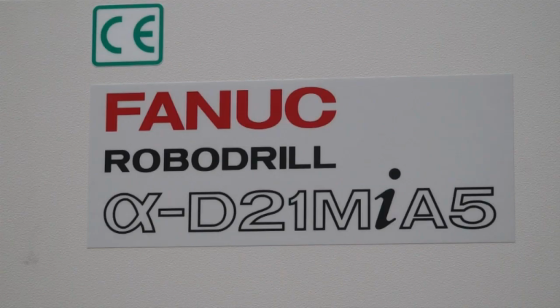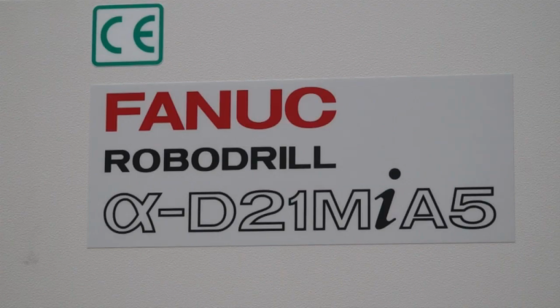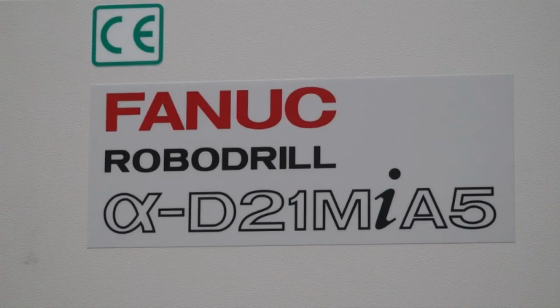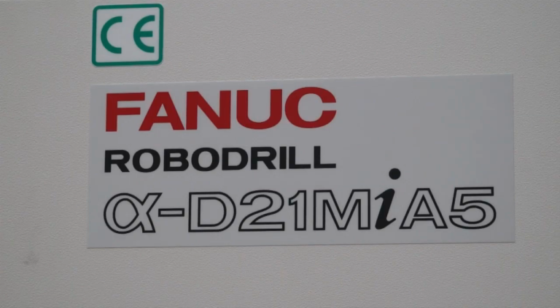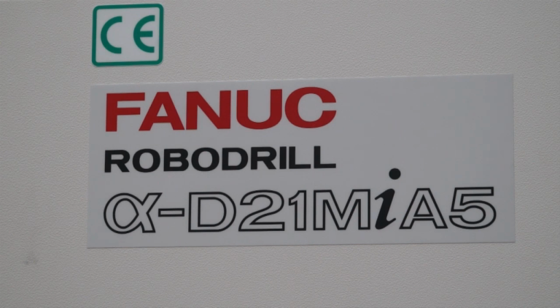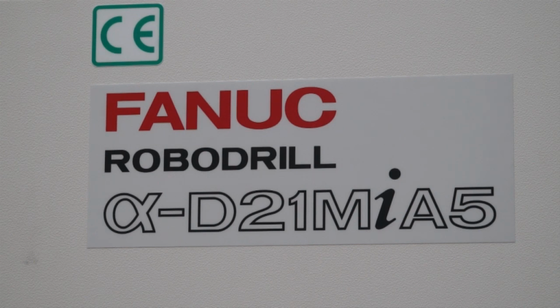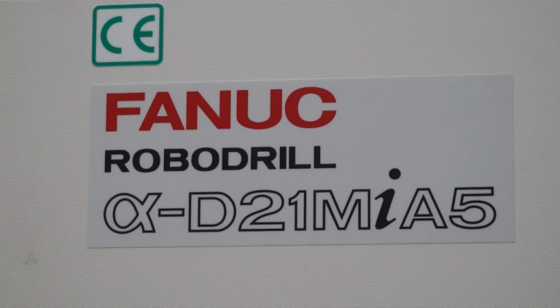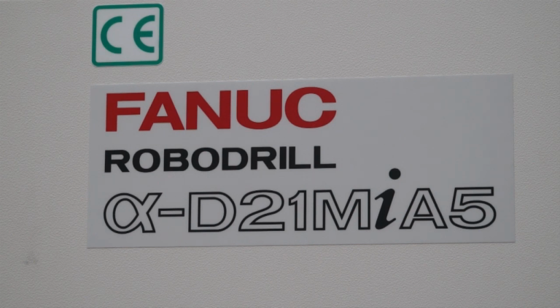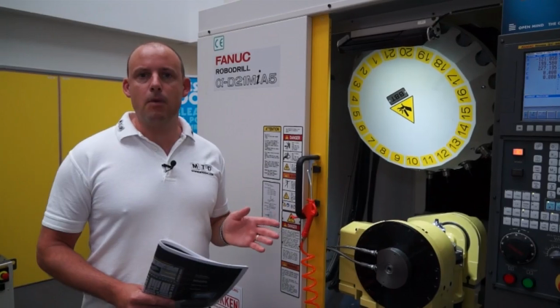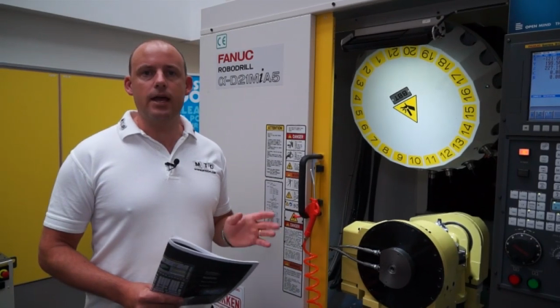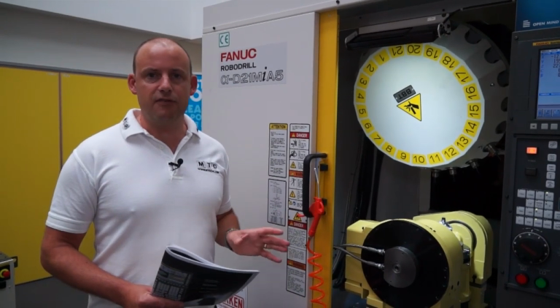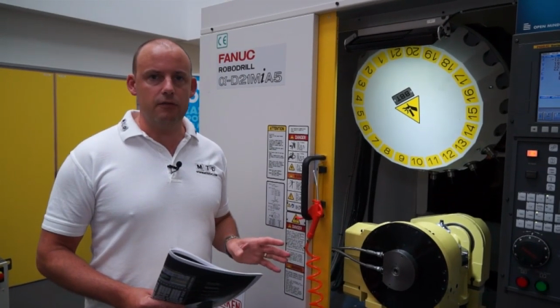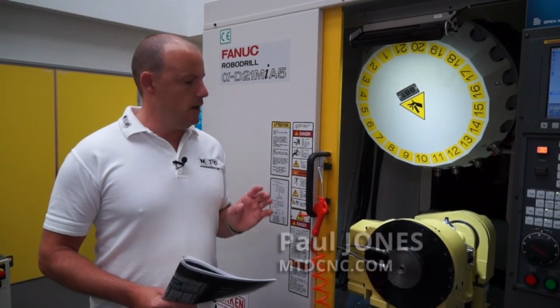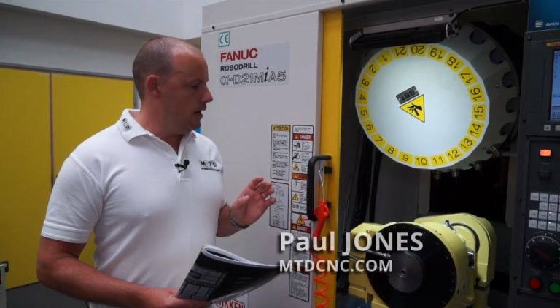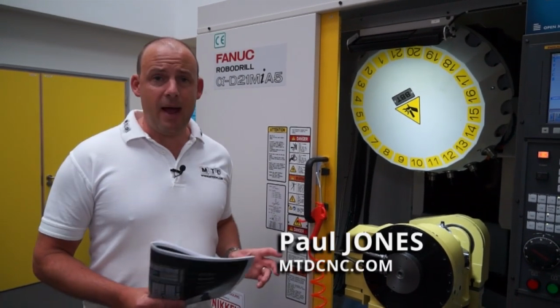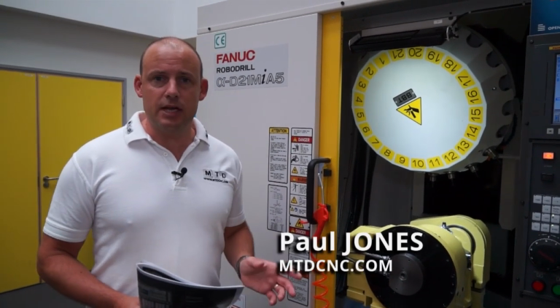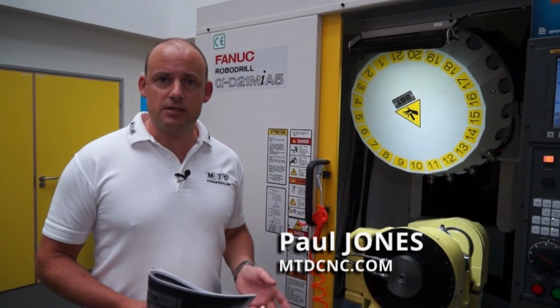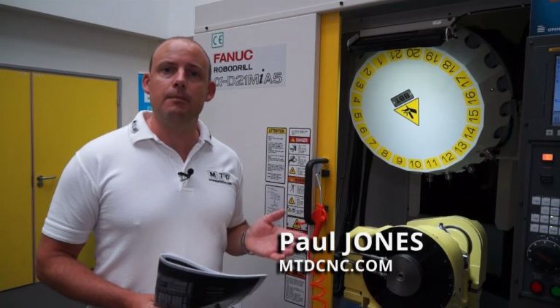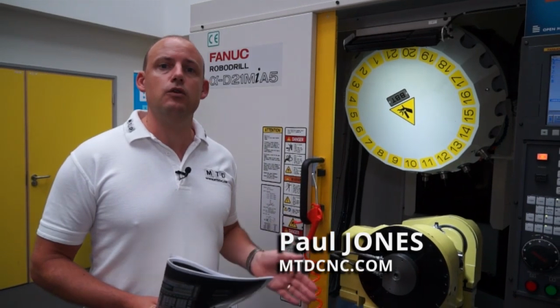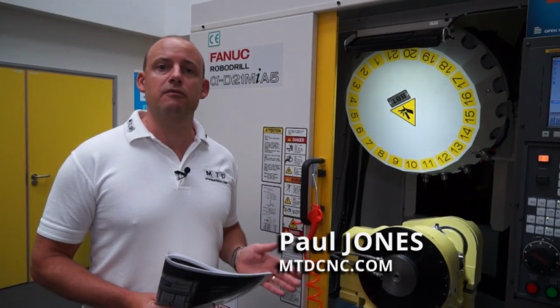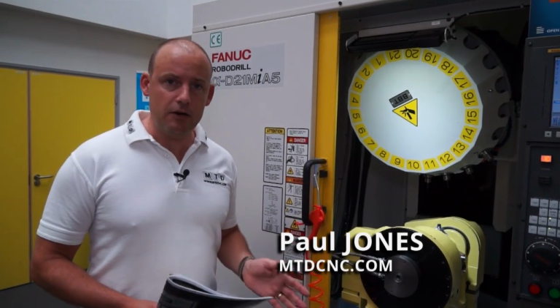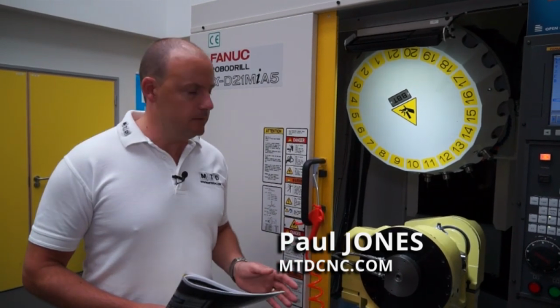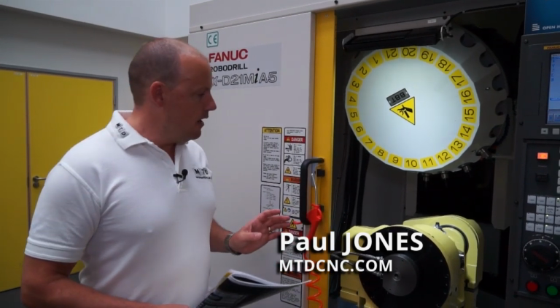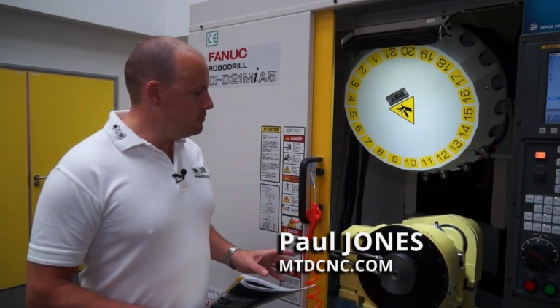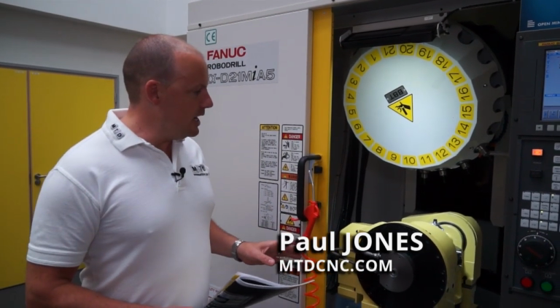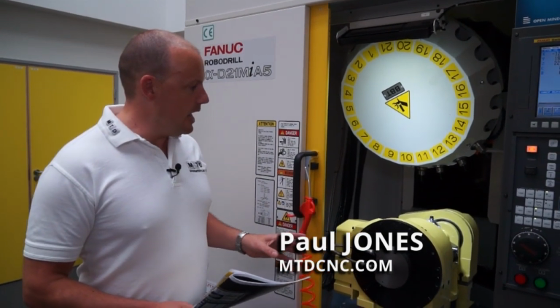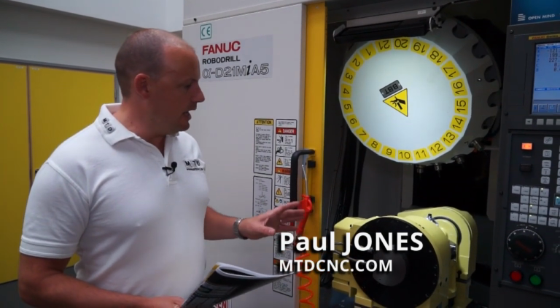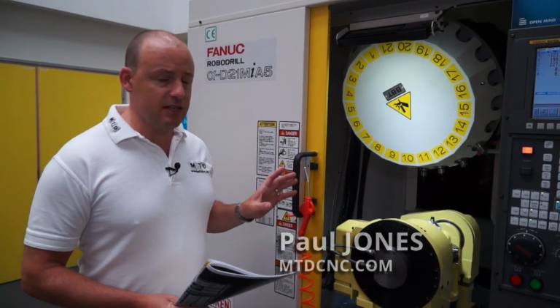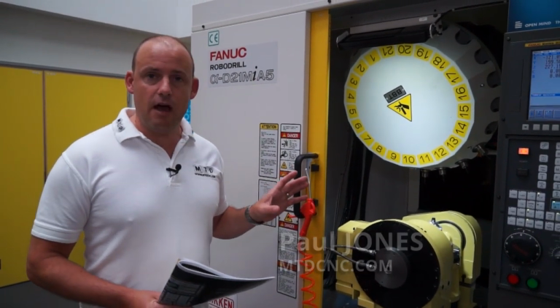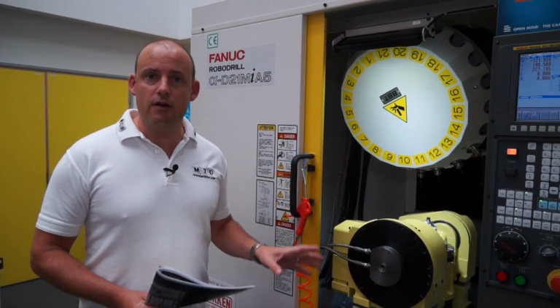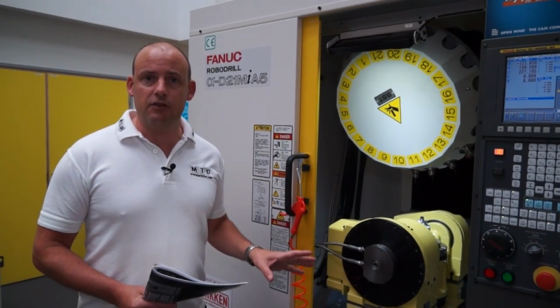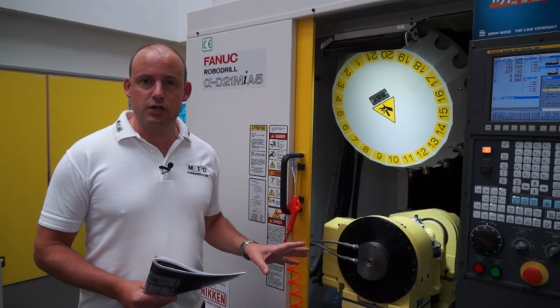FANUC ROBODRILL D21MiA5 — a compact machining centre available in the UK from FANUC. This machine here is actually a 5-axis machine.